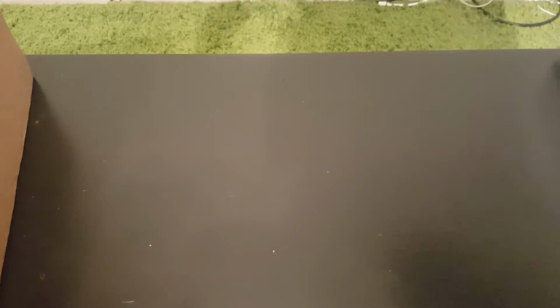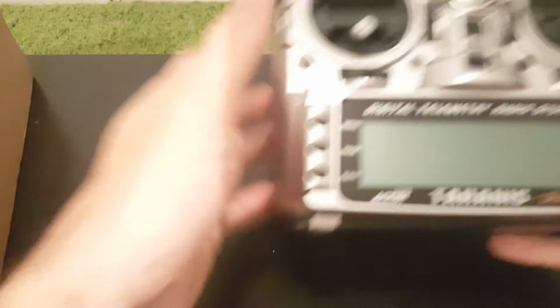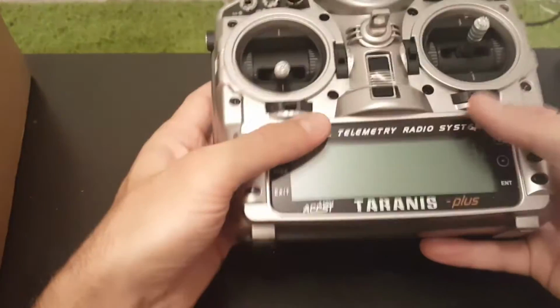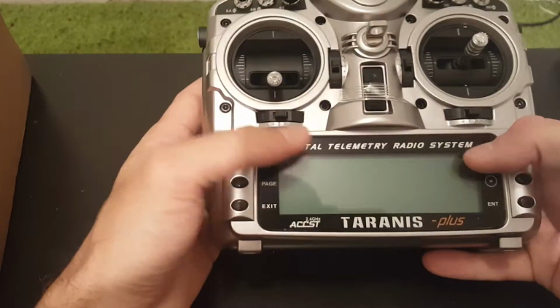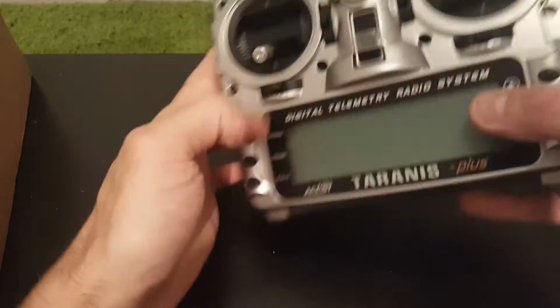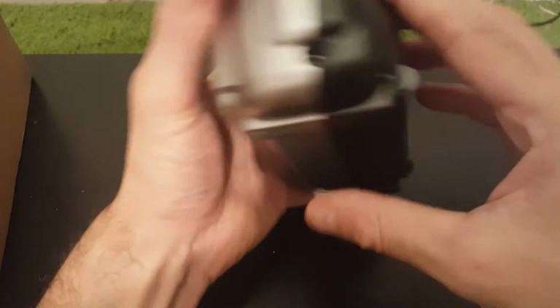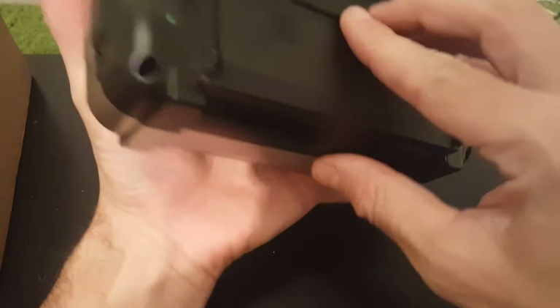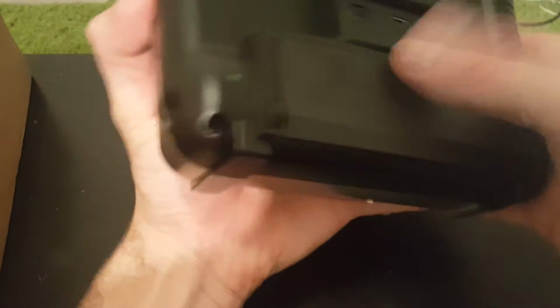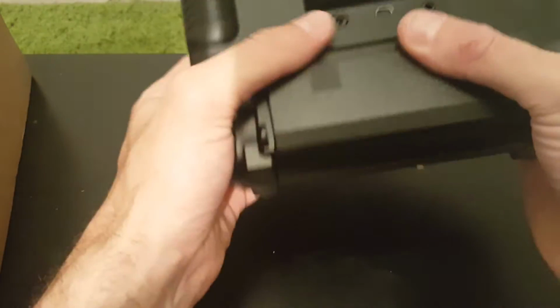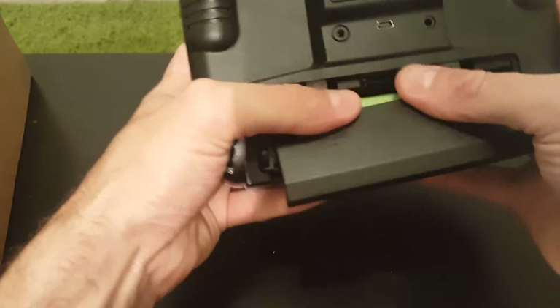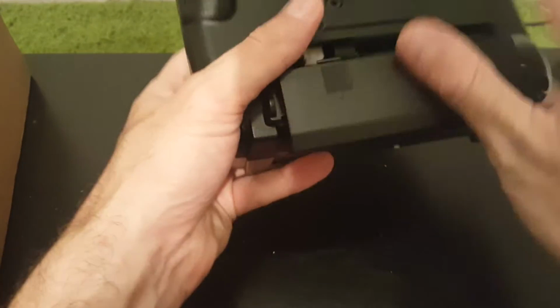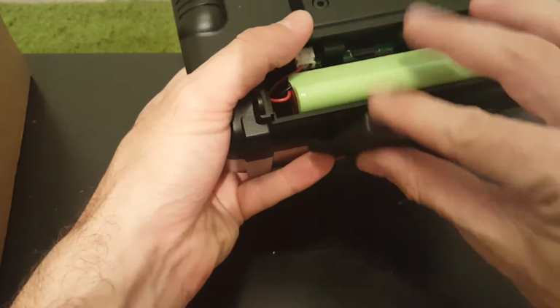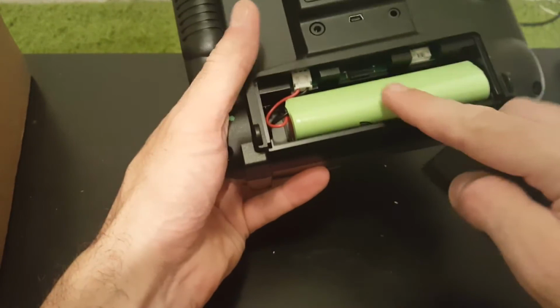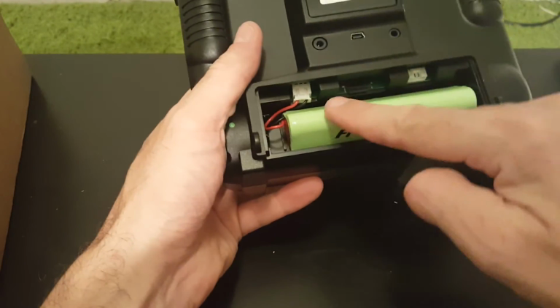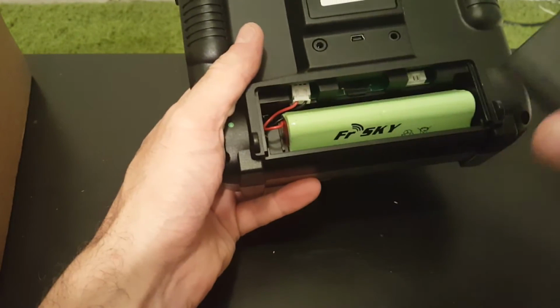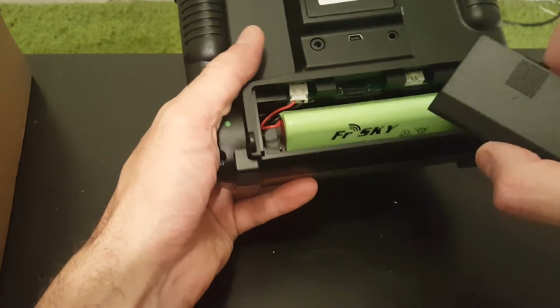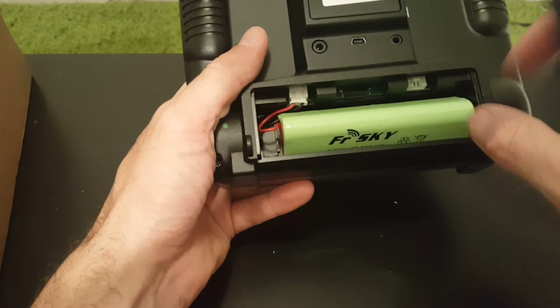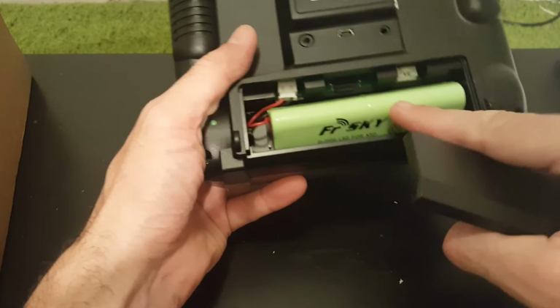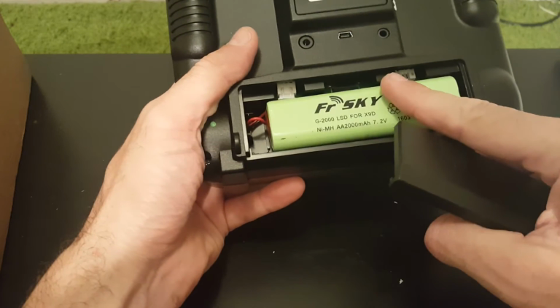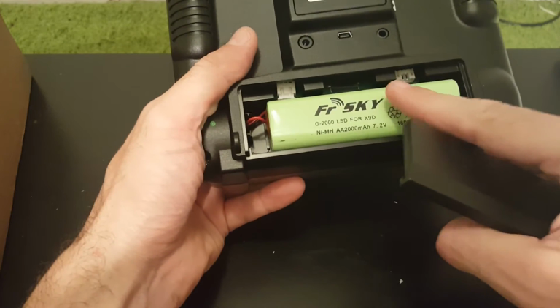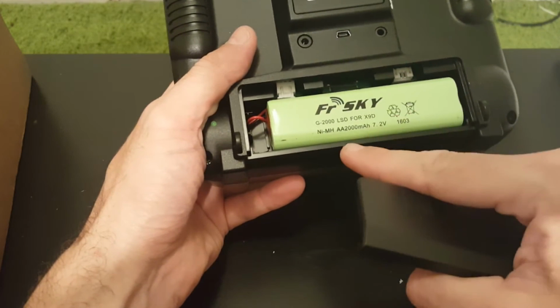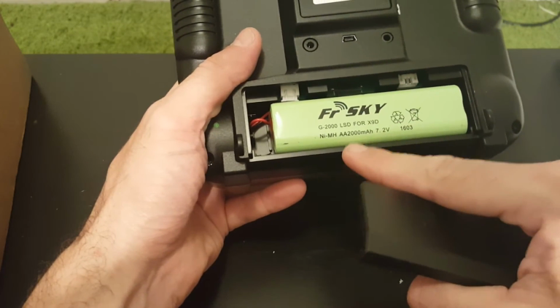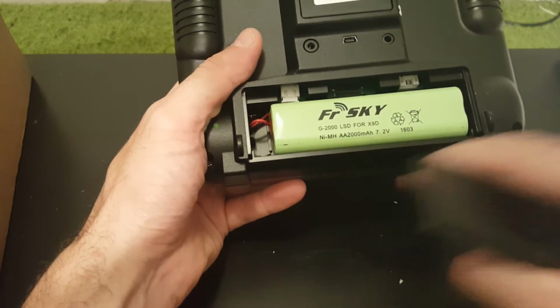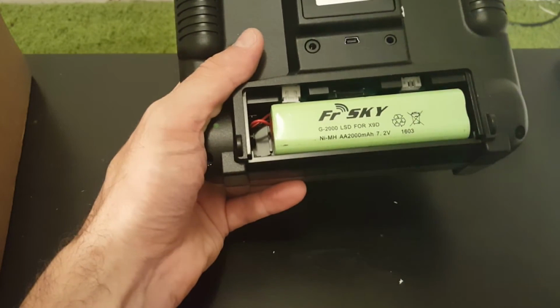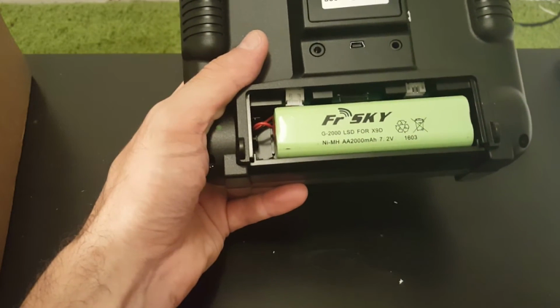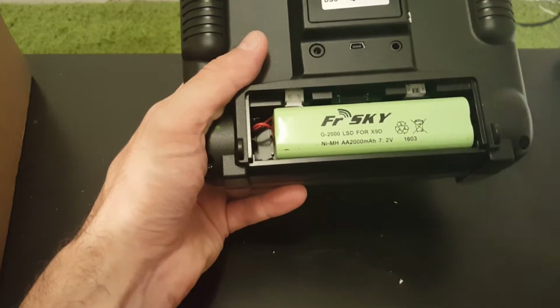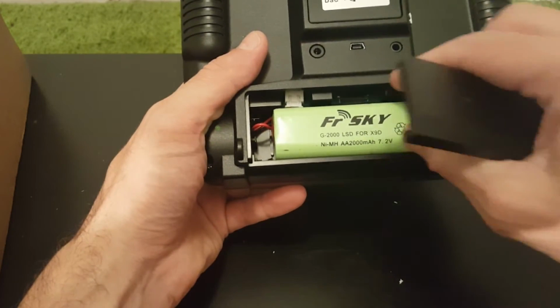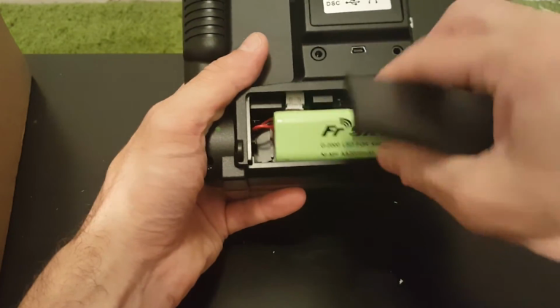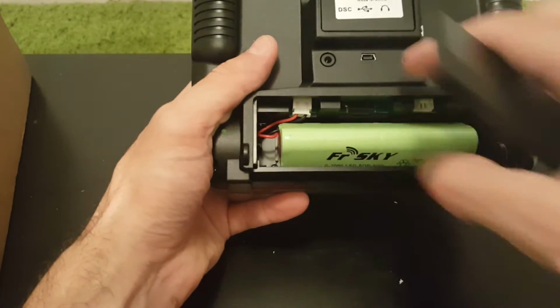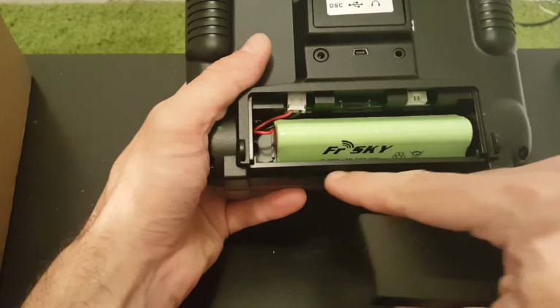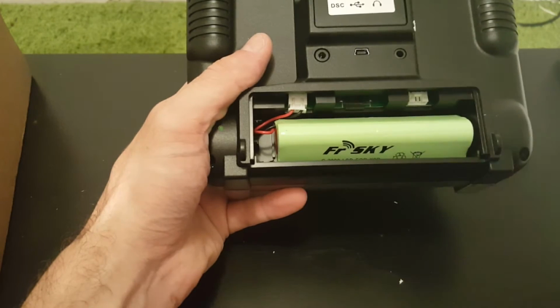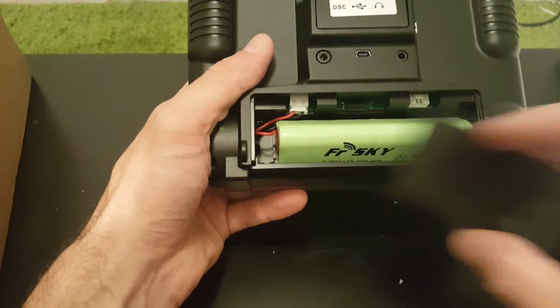The battery already came pre-installed in this compartment. It's already plugged in. It's a 2,000 mAh NIMH battery.